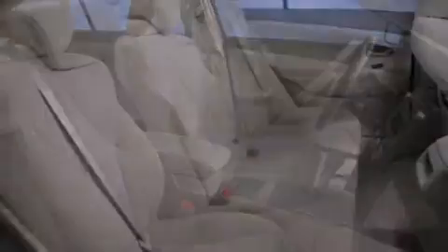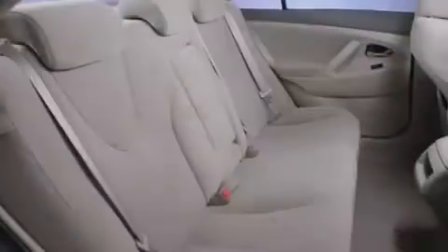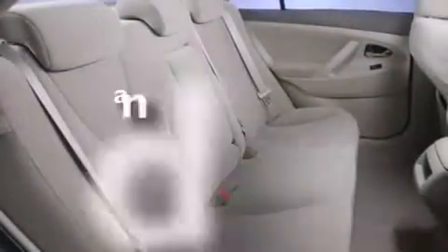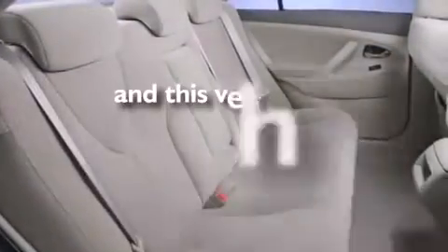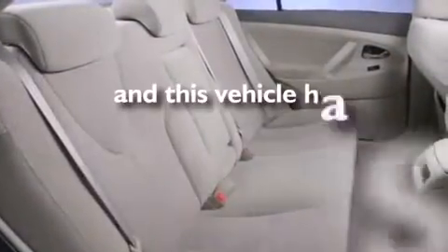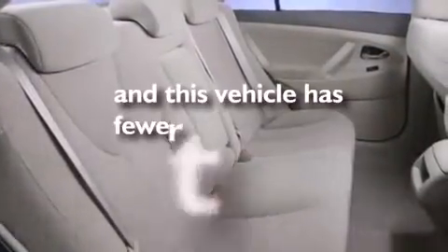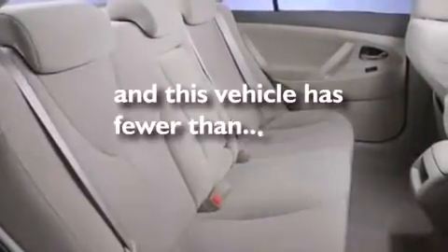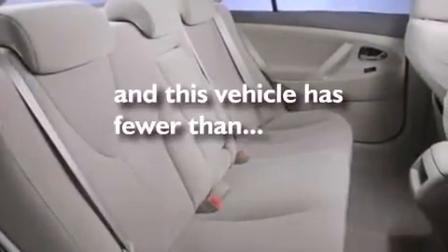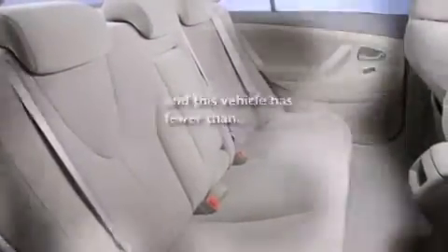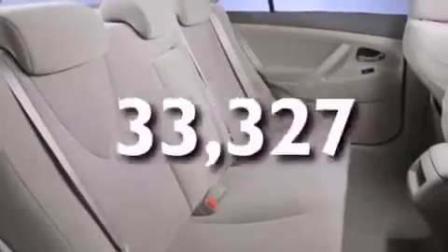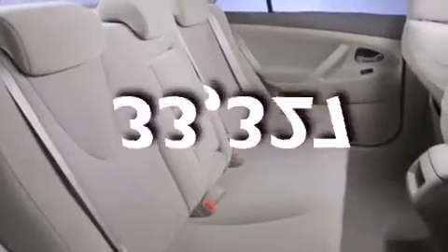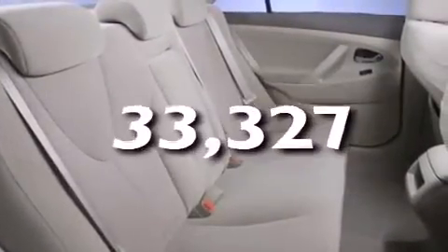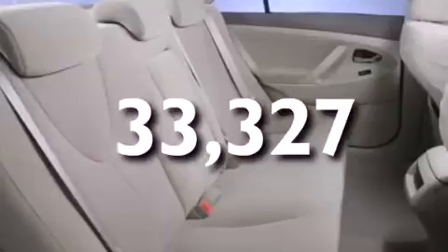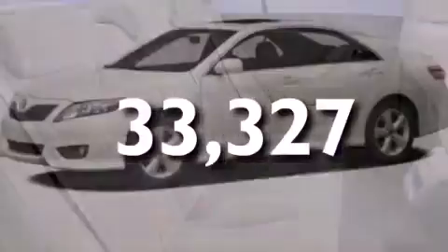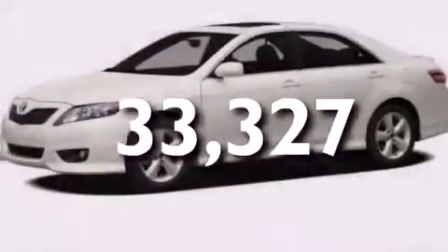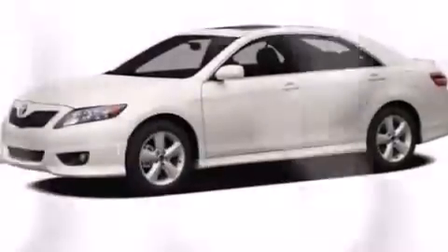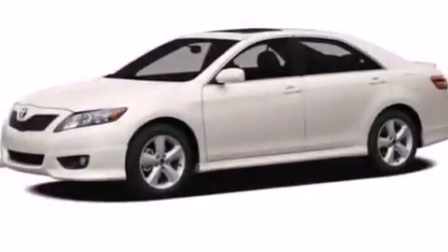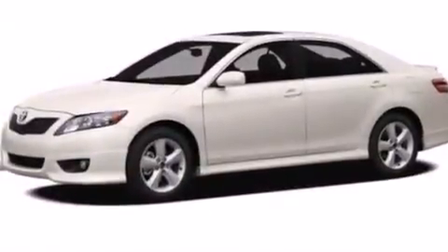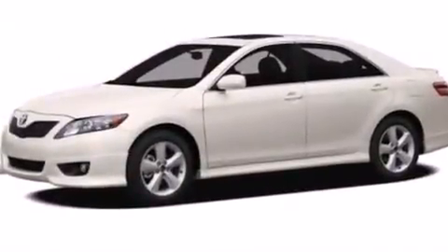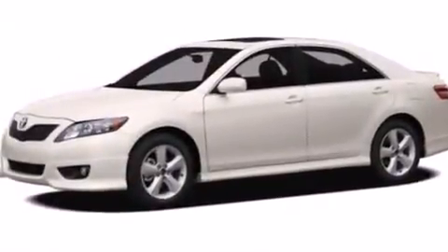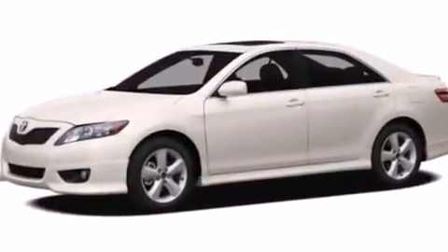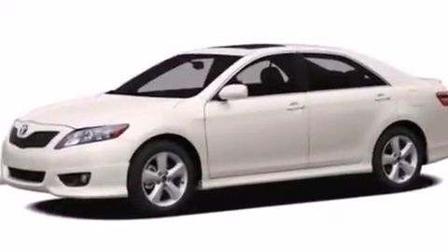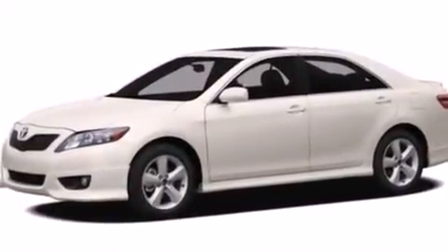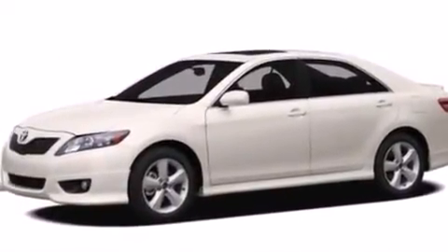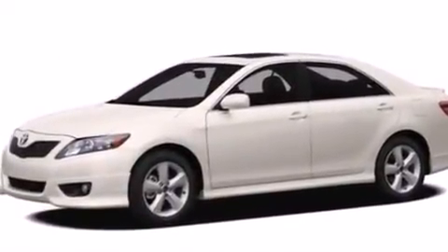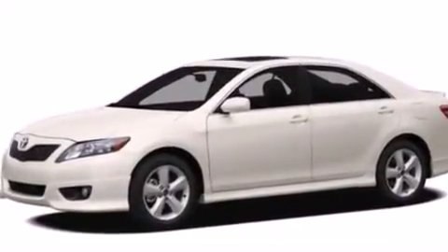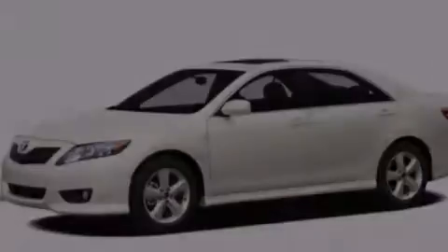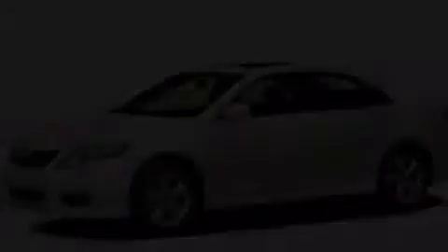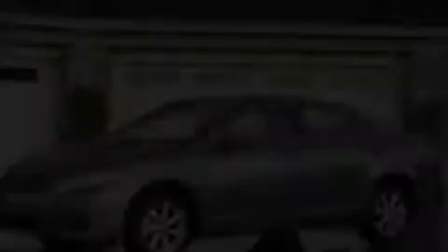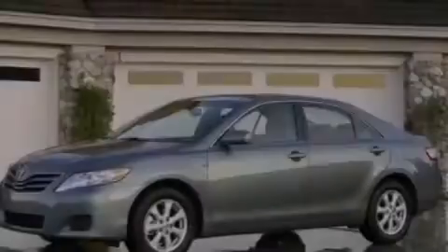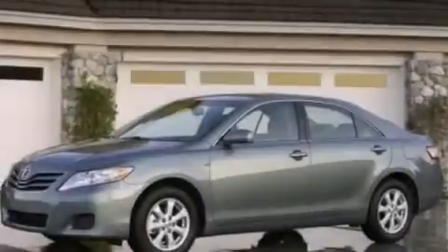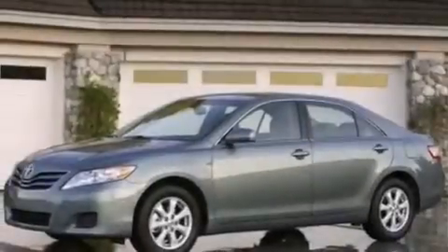This vehicle has fewer than 34,000 miles on the odometer. With an EPA estimated rating of 32 miles per gallon on the highway, this vehicle is clearly a fuel-efficient choice.